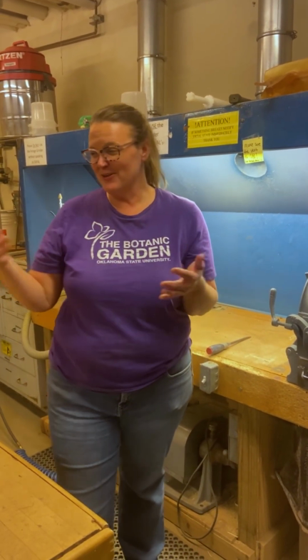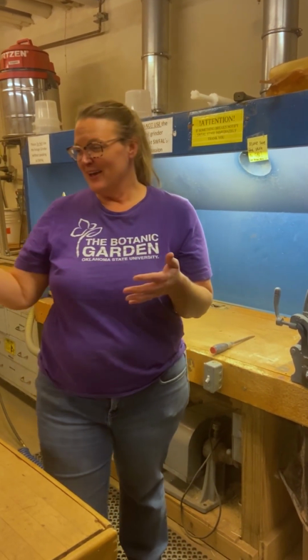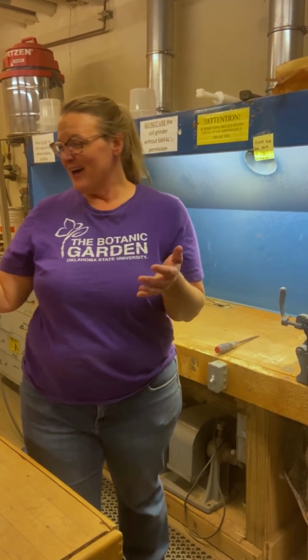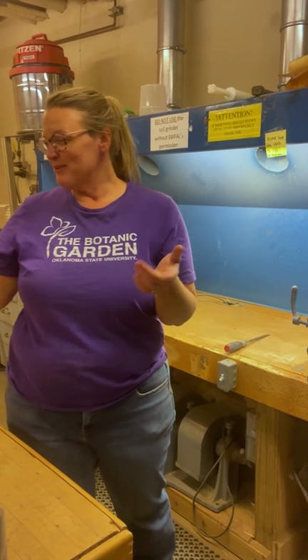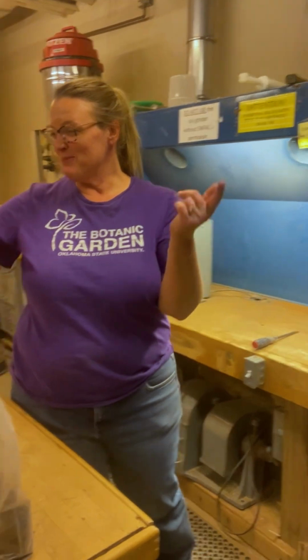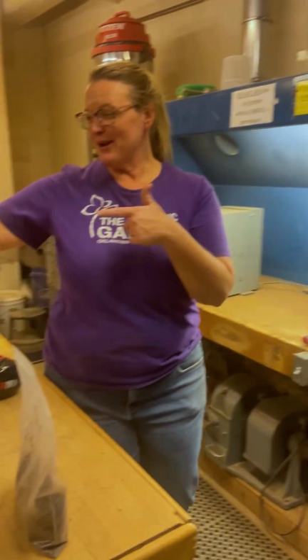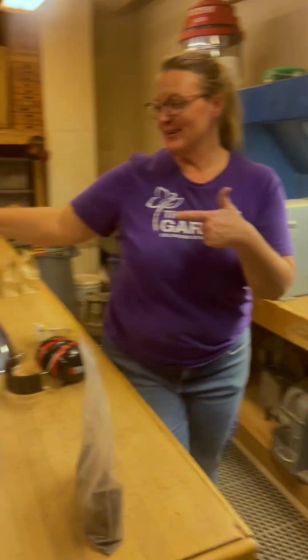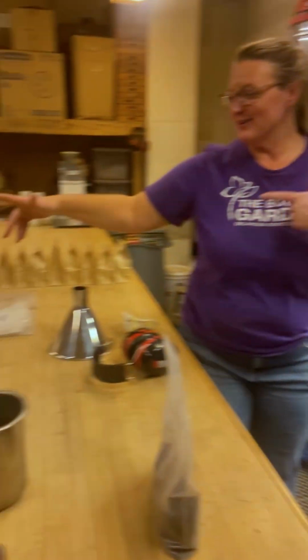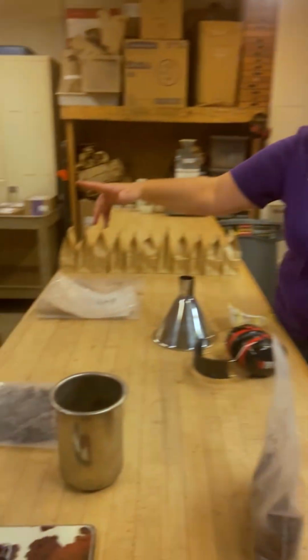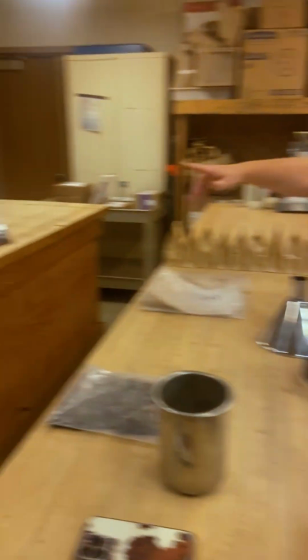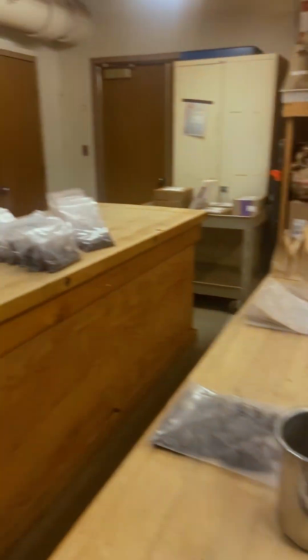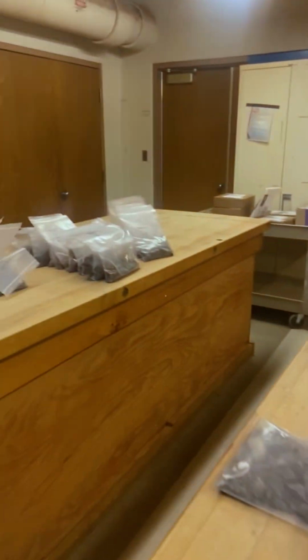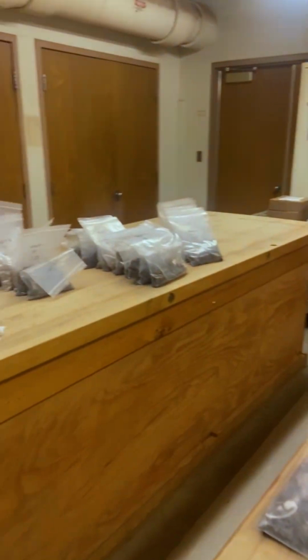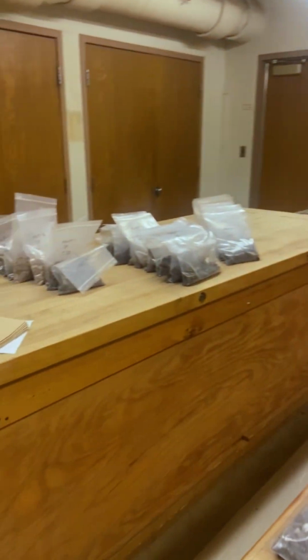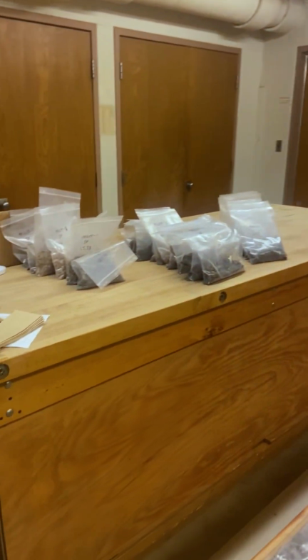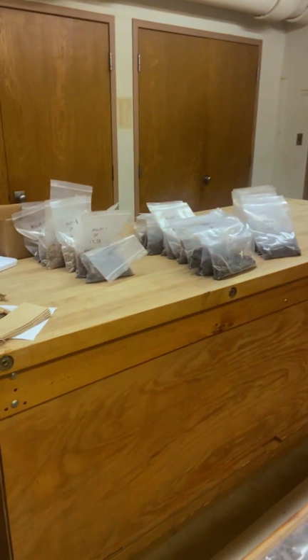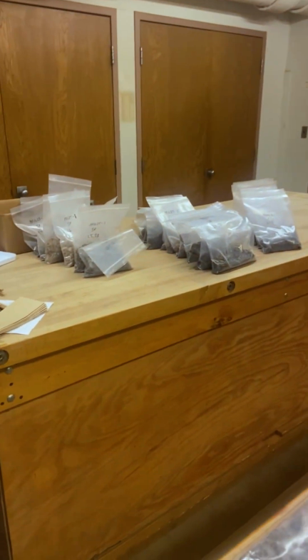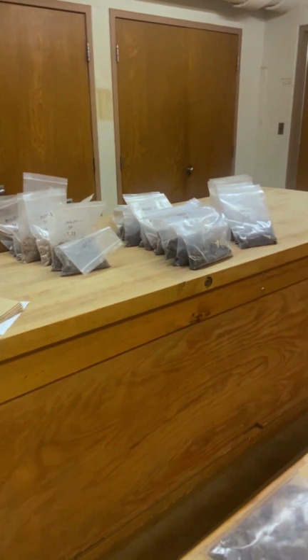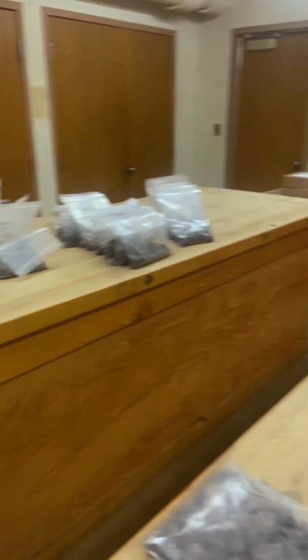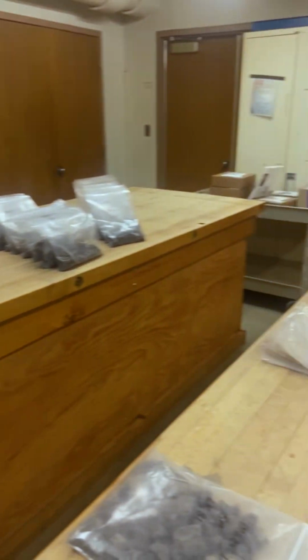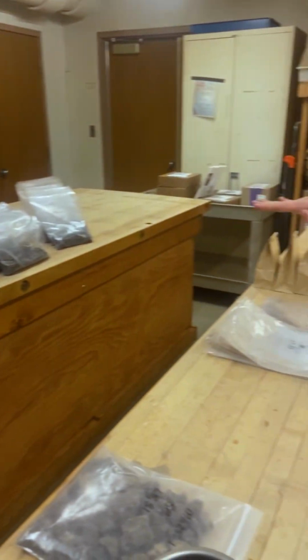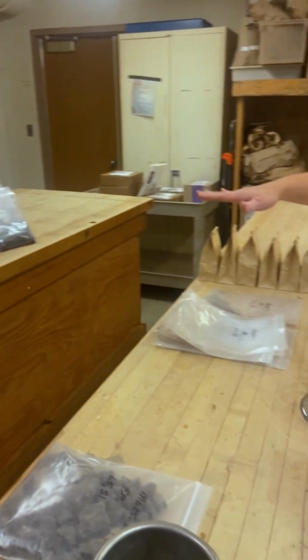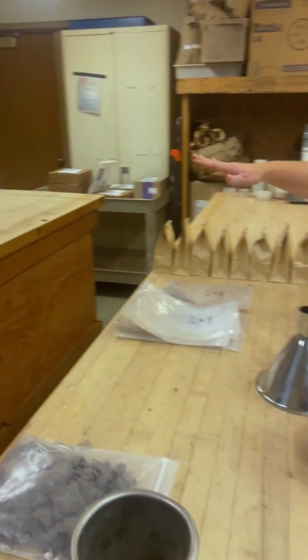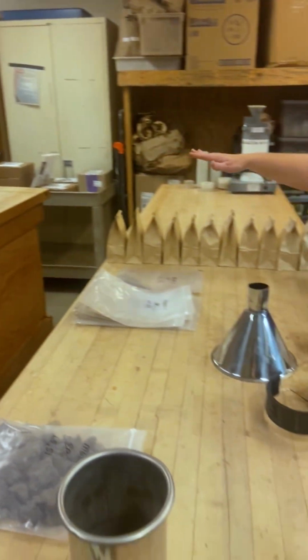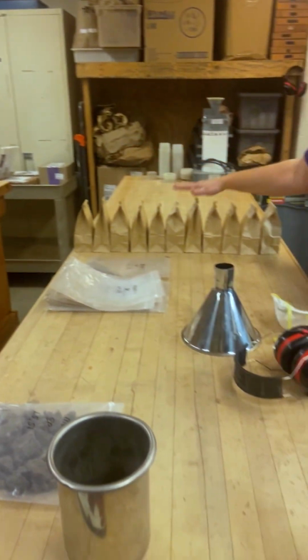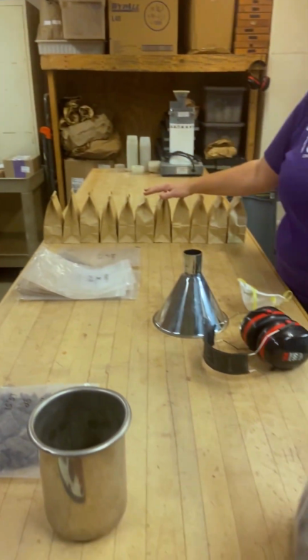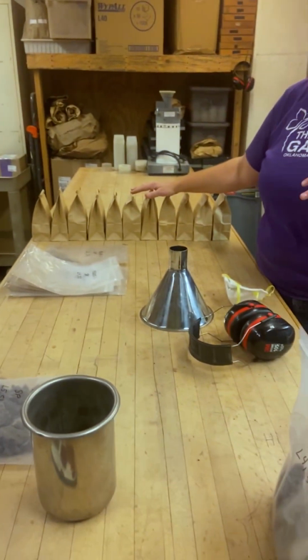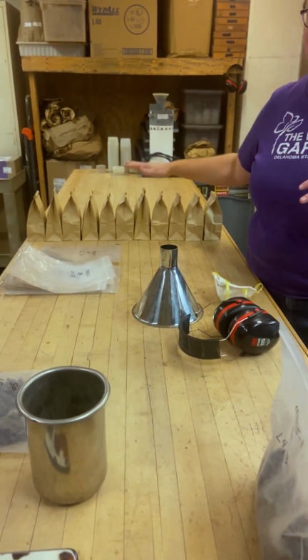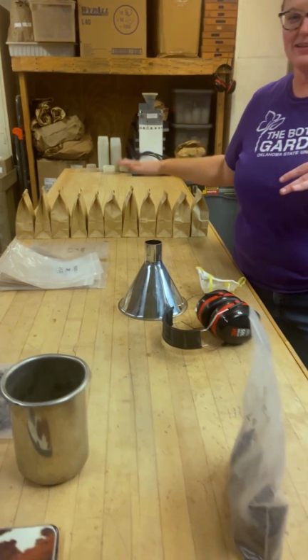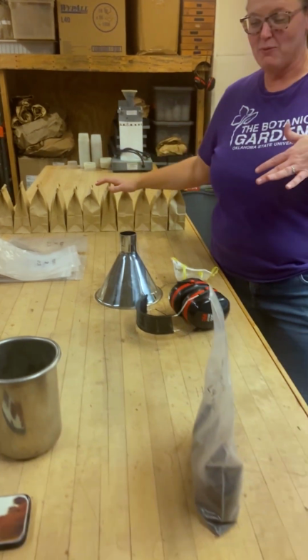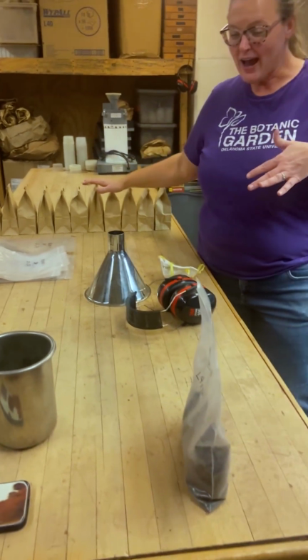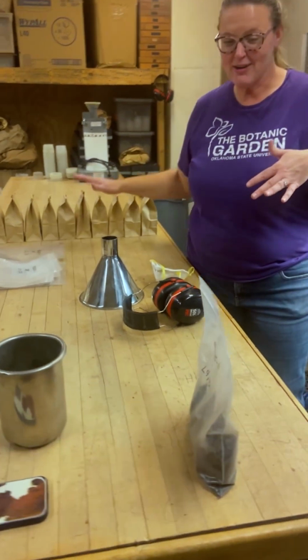If we come over here, we've got several of our soil samples. These are the ones that we have to grind.